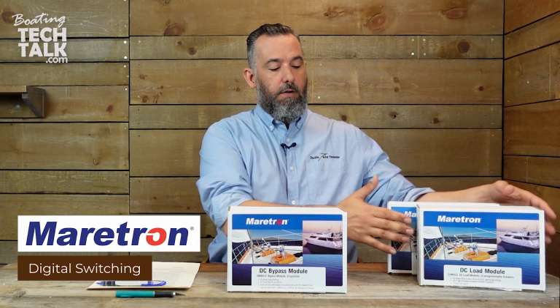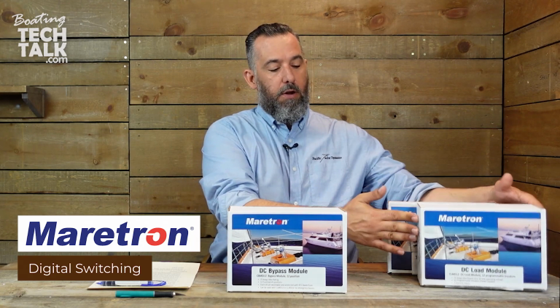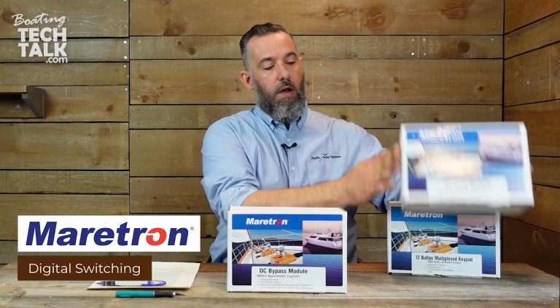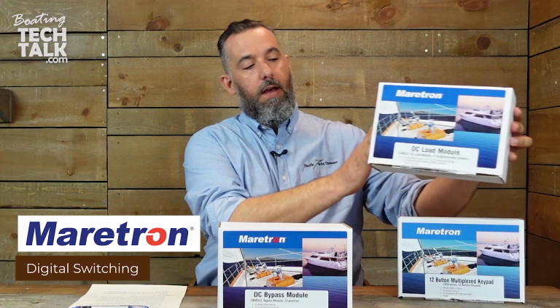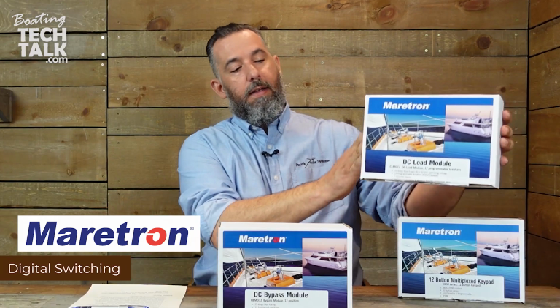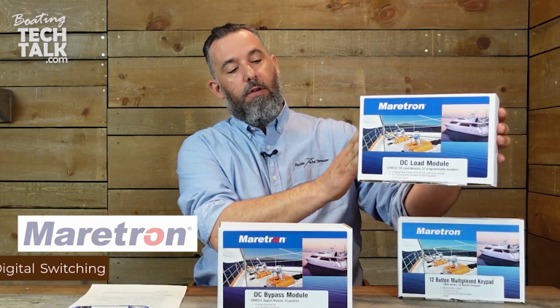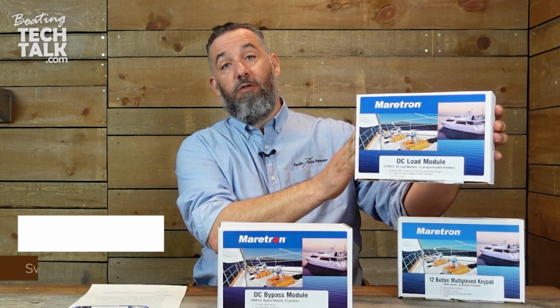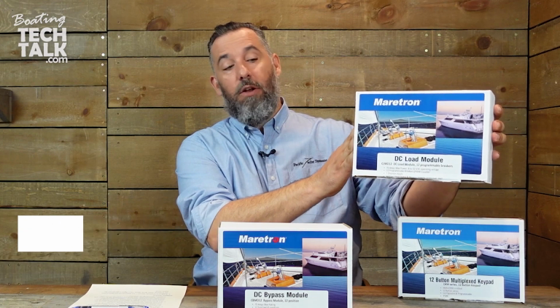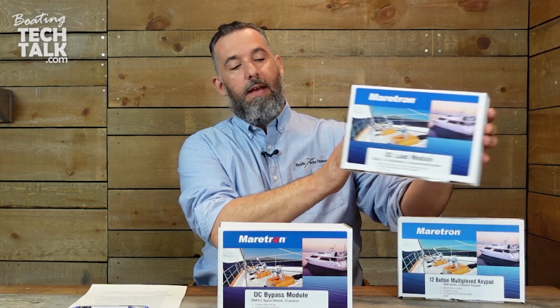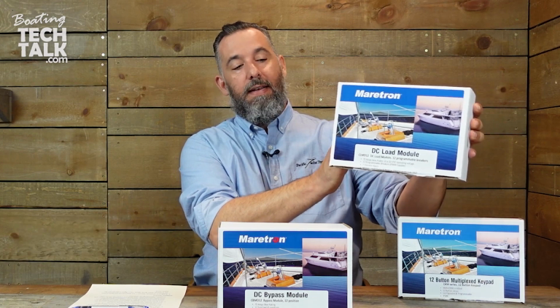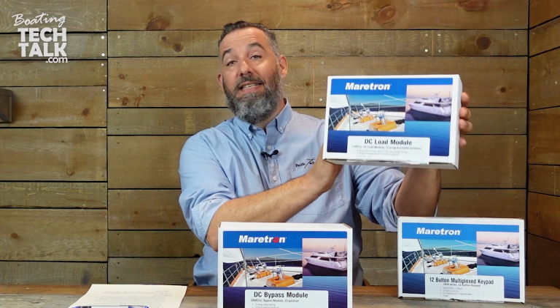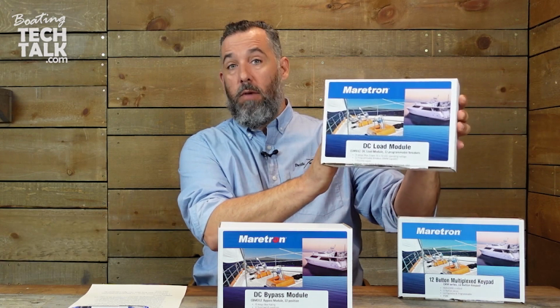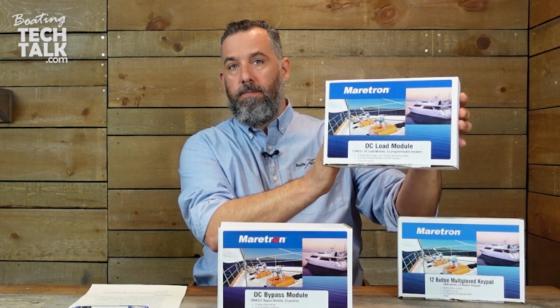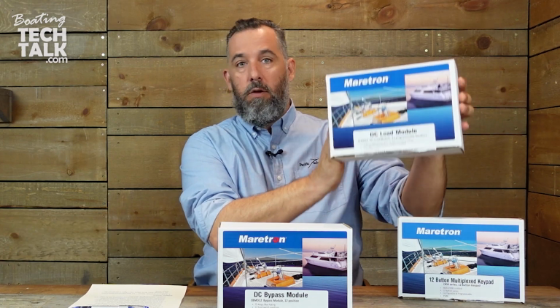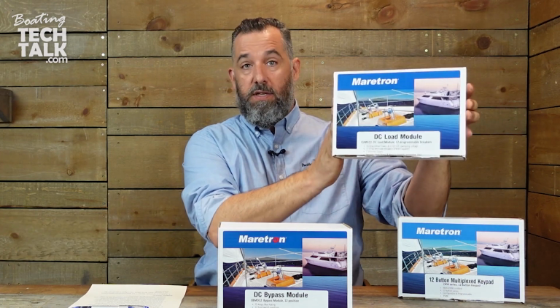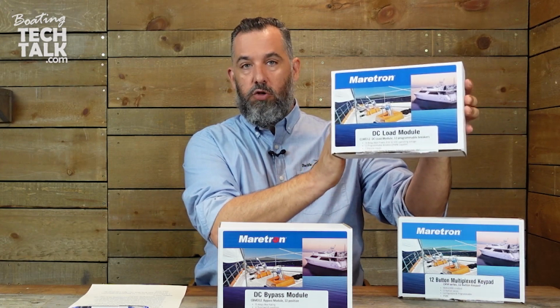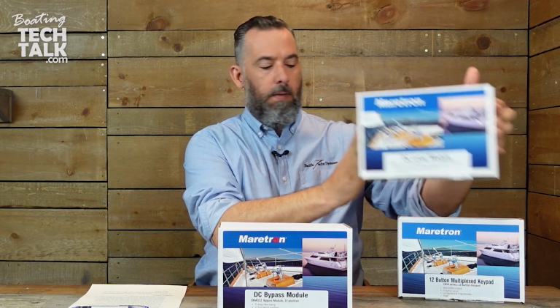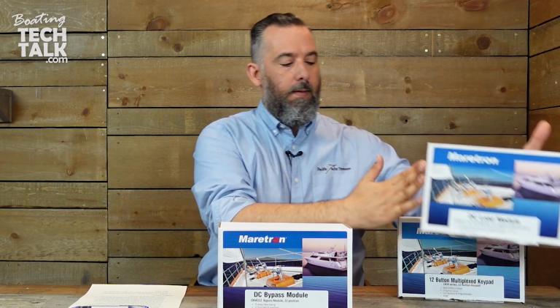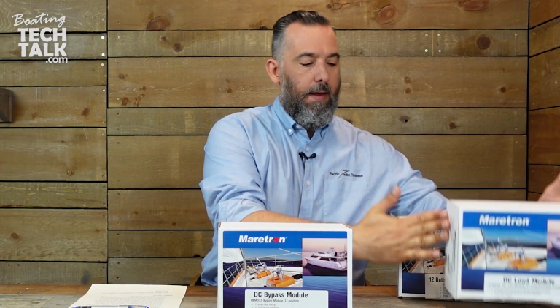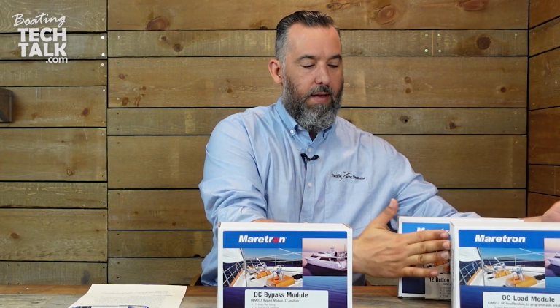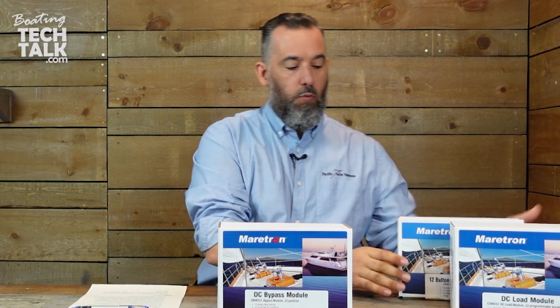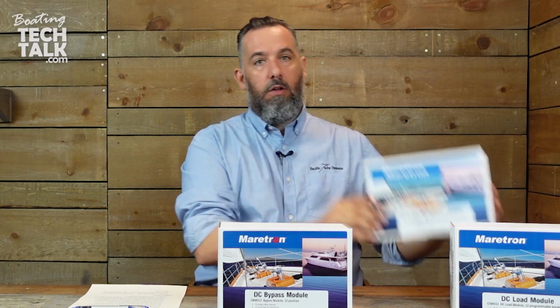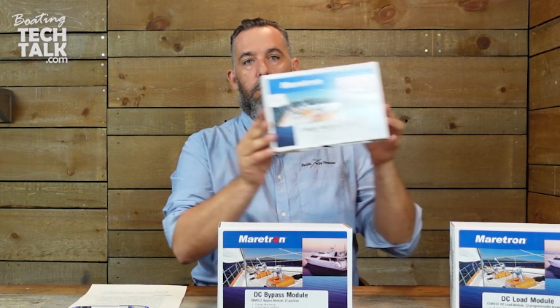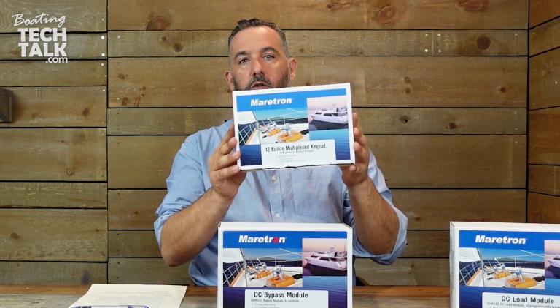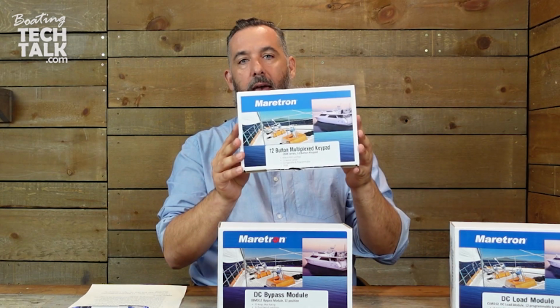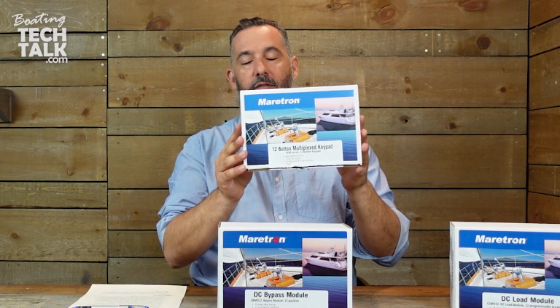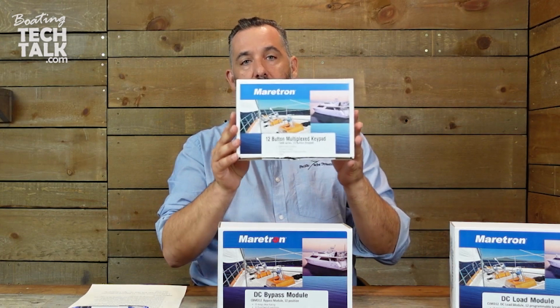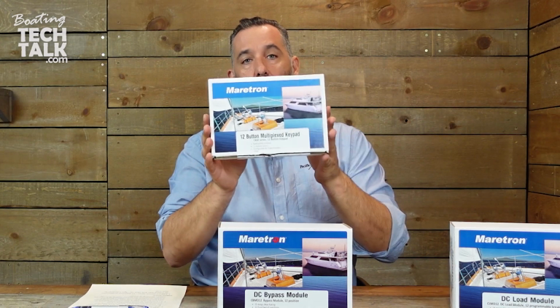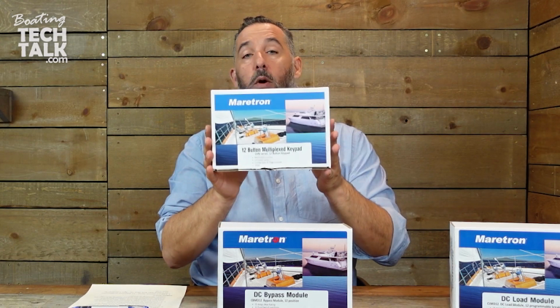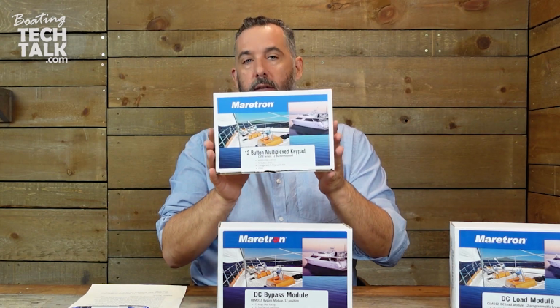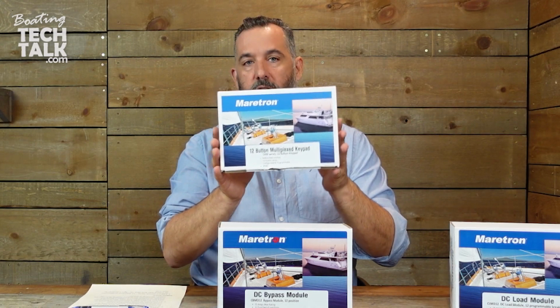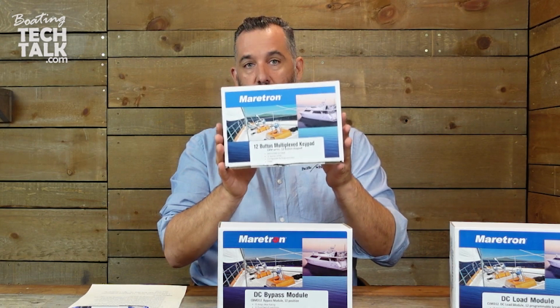There's Maritron's 12-channel DC load module, which is essential. And then as well, you would also have this remote digital switching.